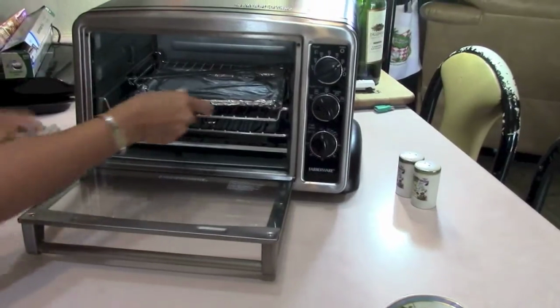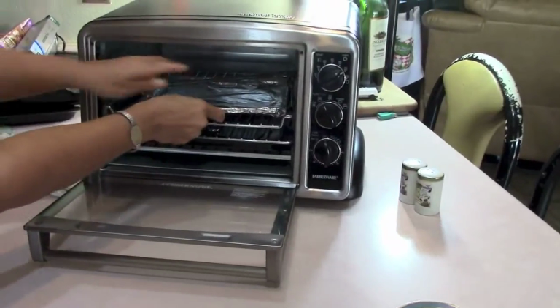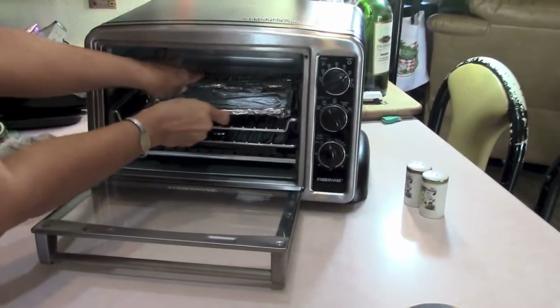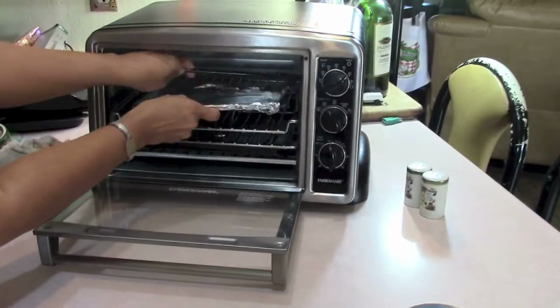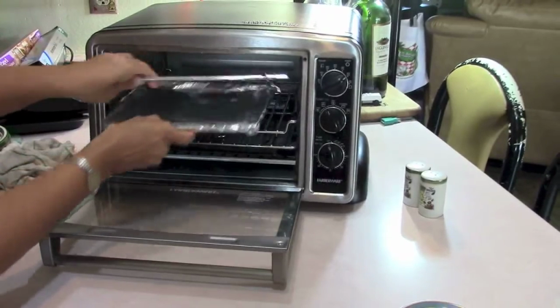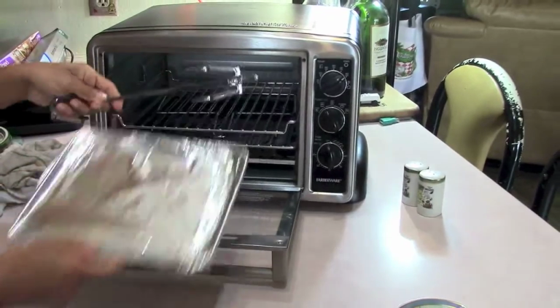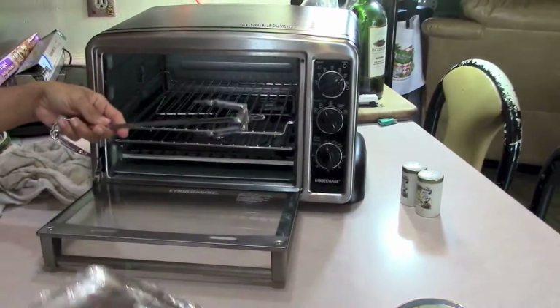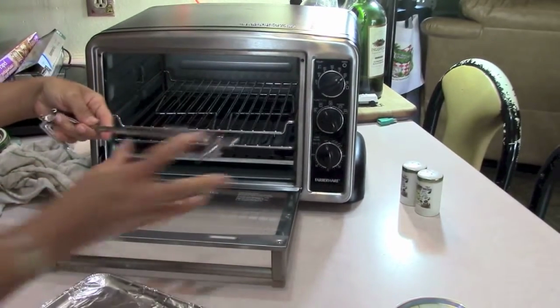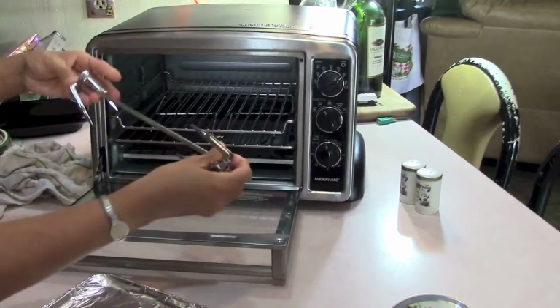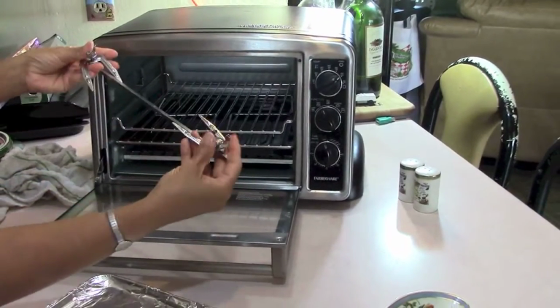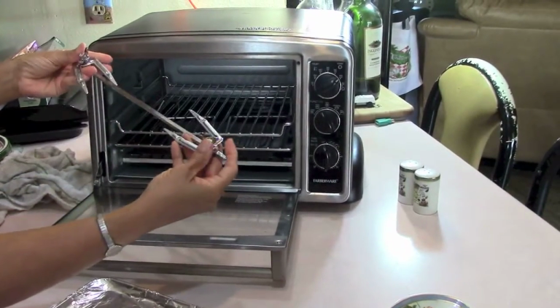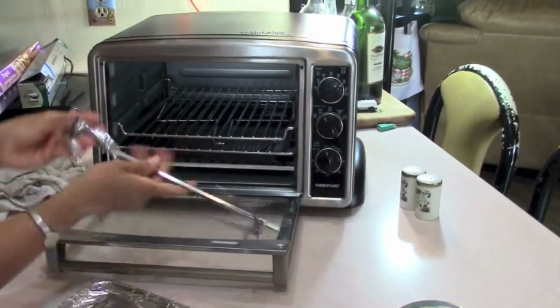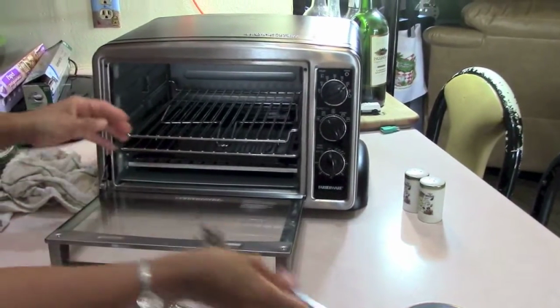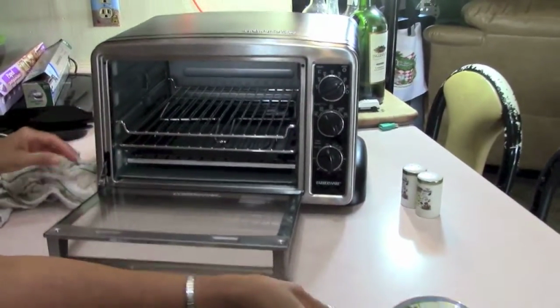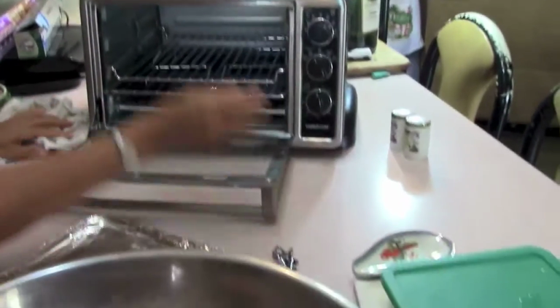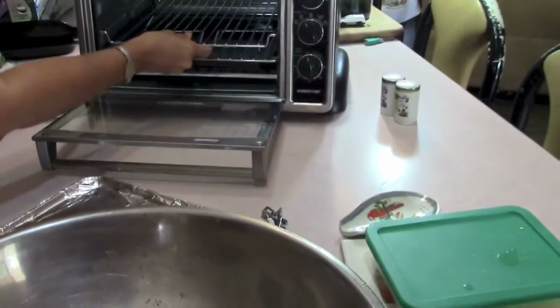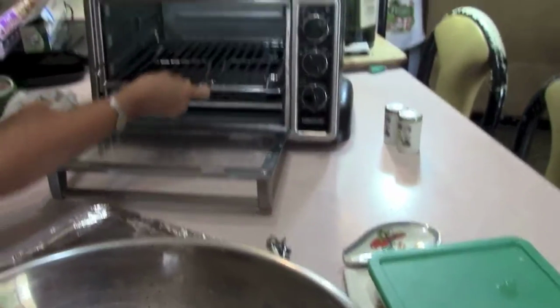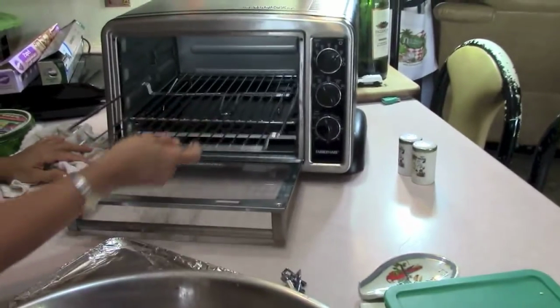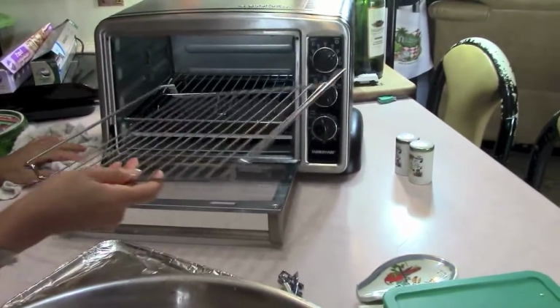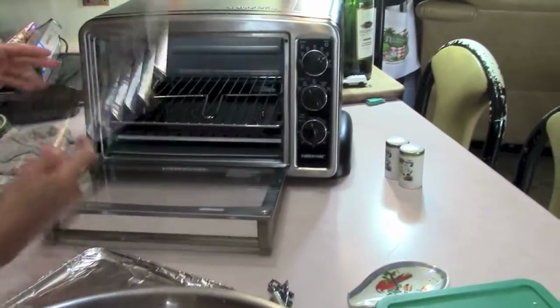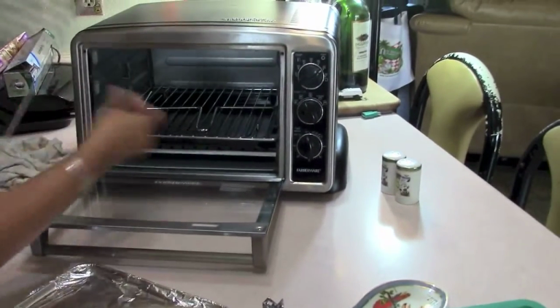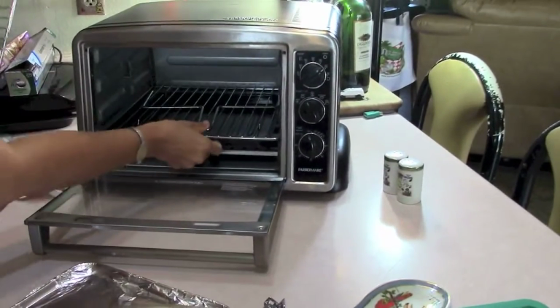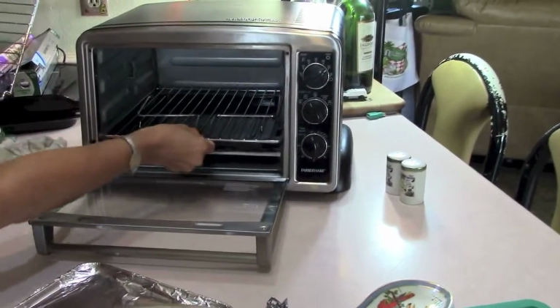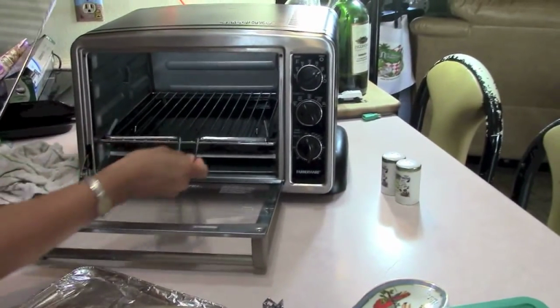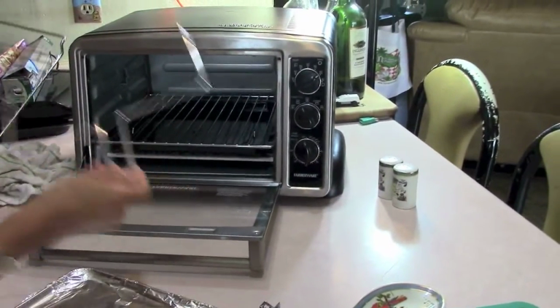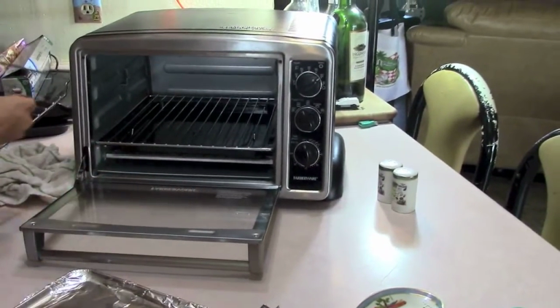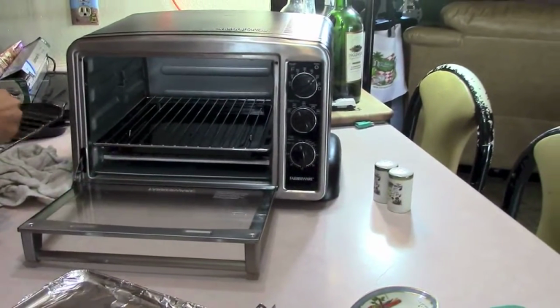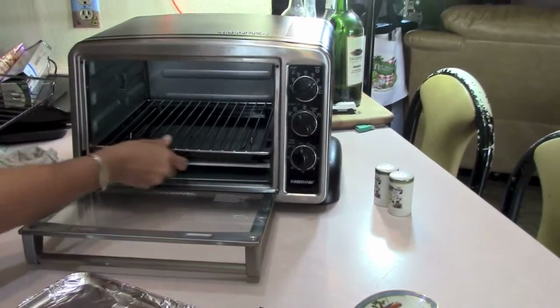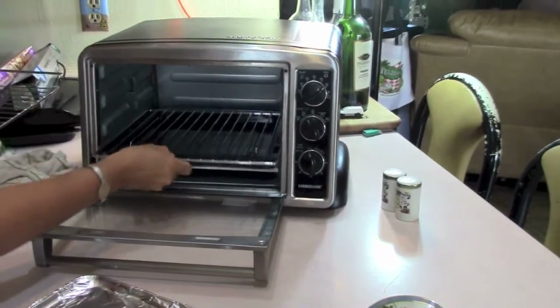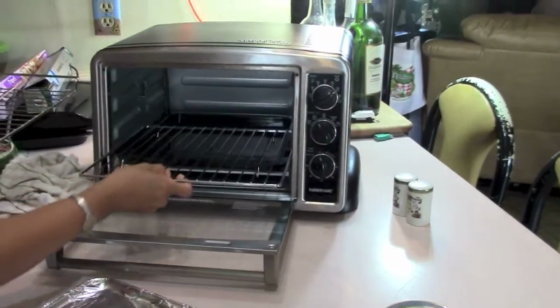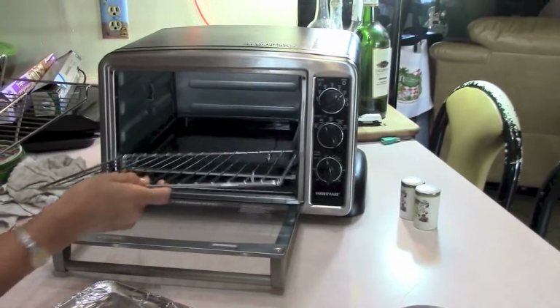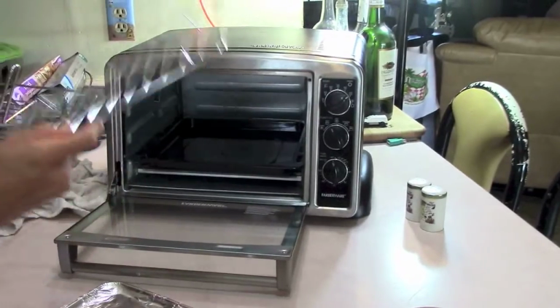So the first thing I want to do is take everything from the toaster oven — the tray, the rotisserie thing that I'm going to use, these grates, and even this little hooky thing that you use to pull the grates out with when it's too hot. All I want to leave behind is the drip pan.